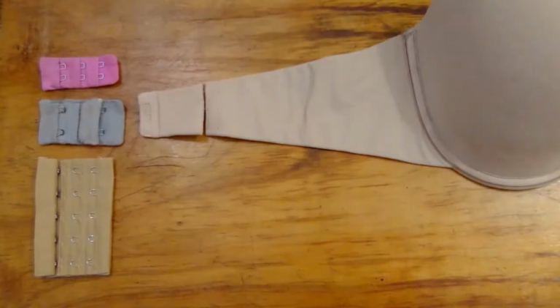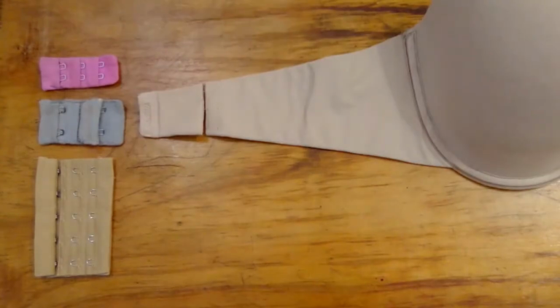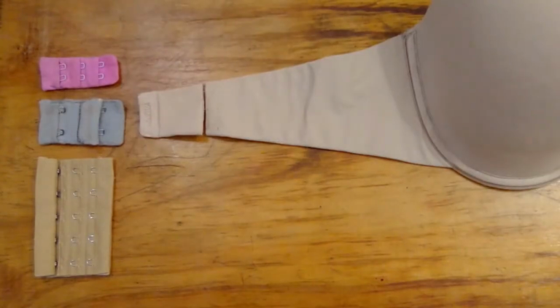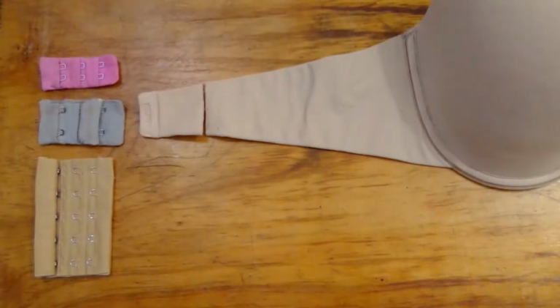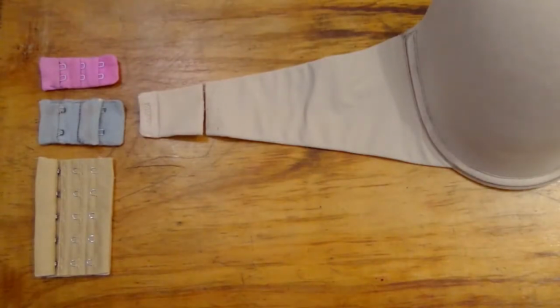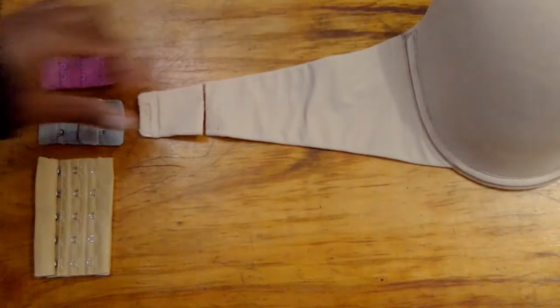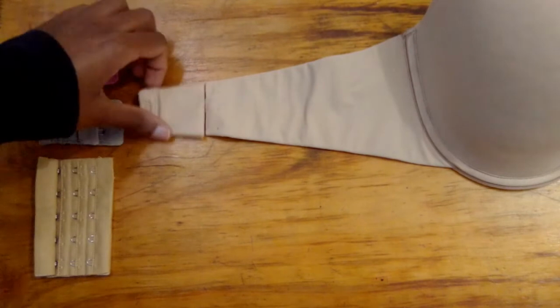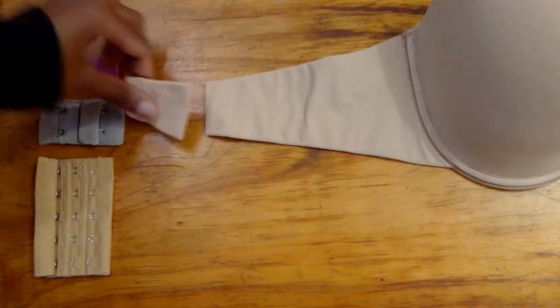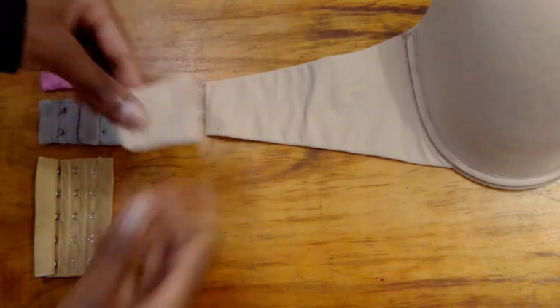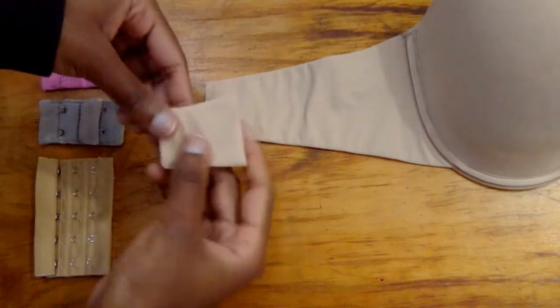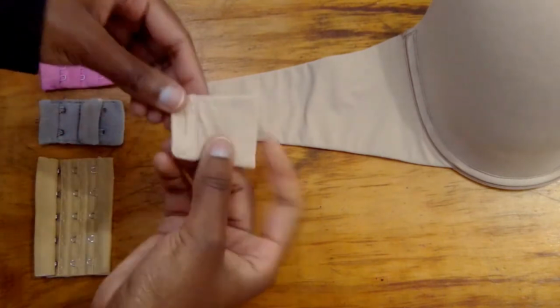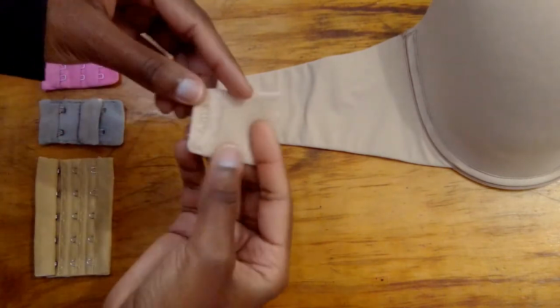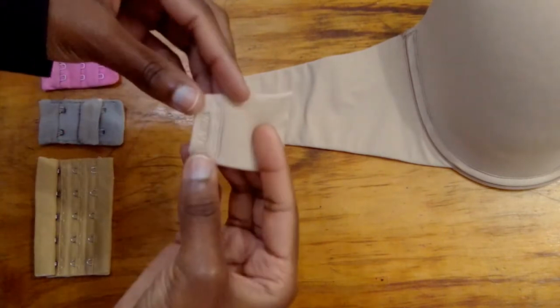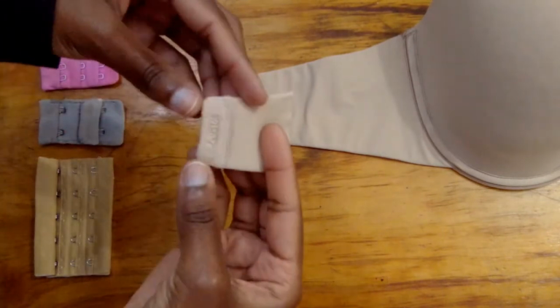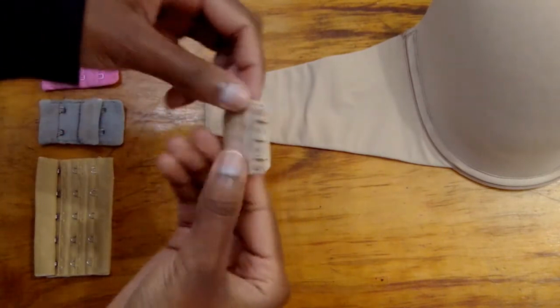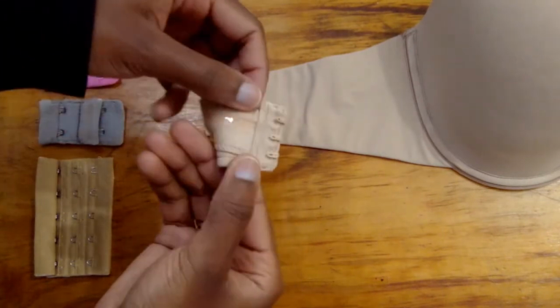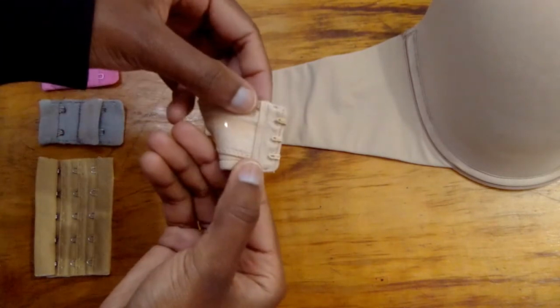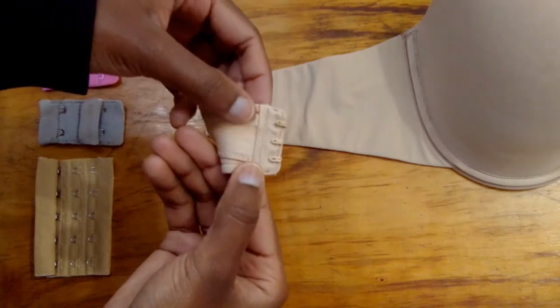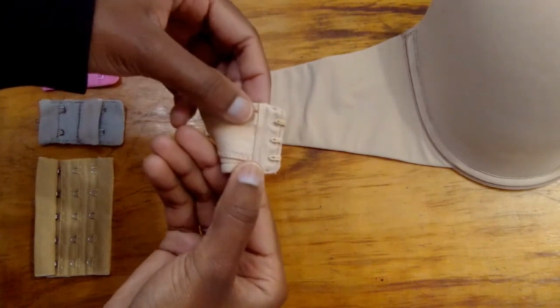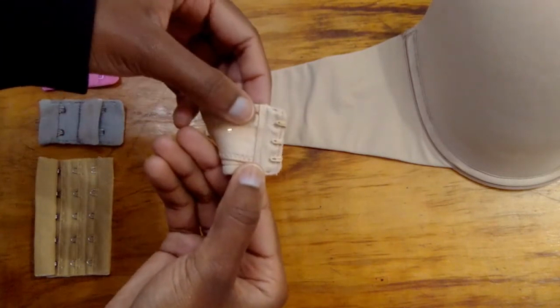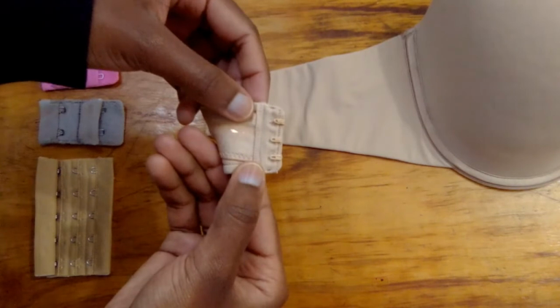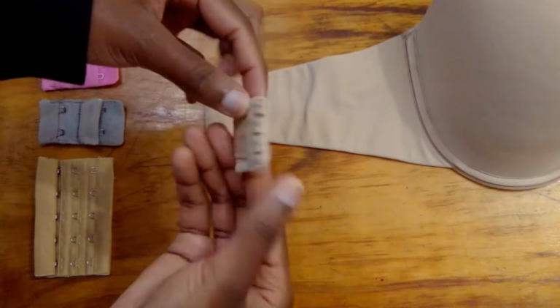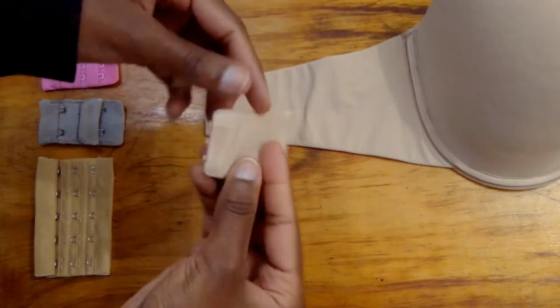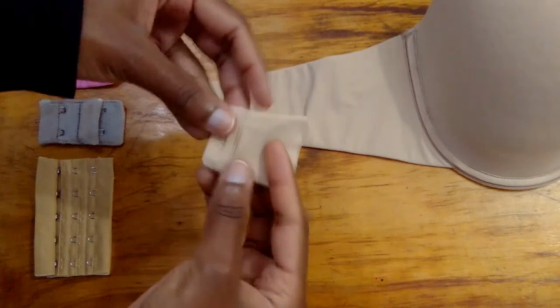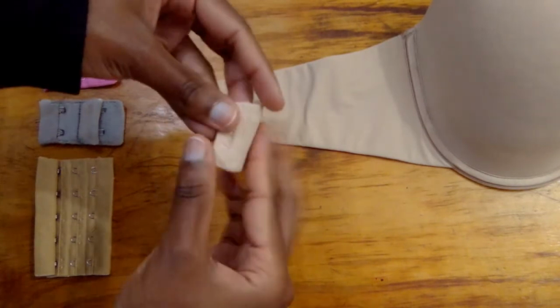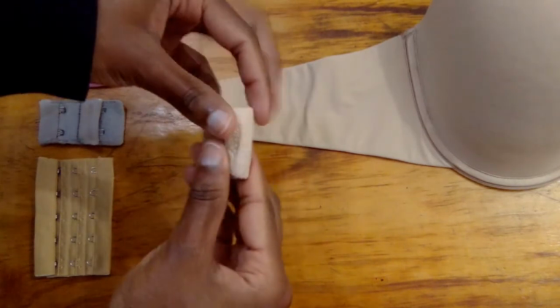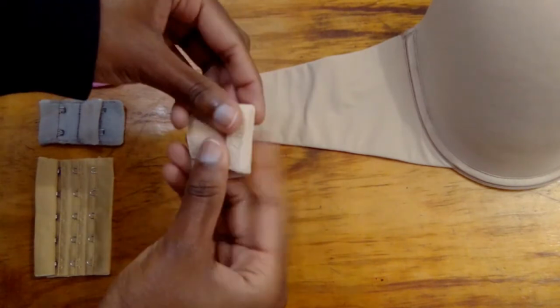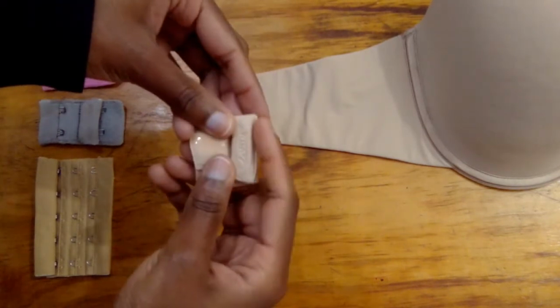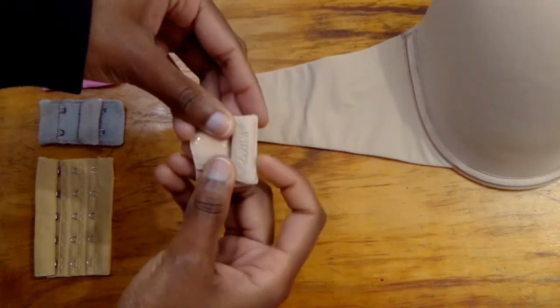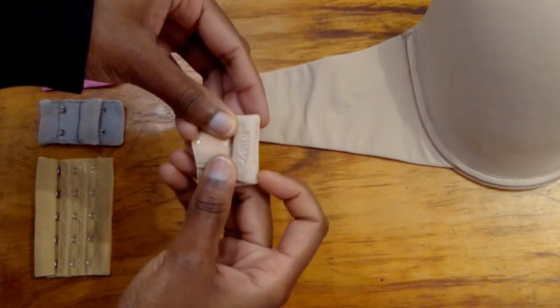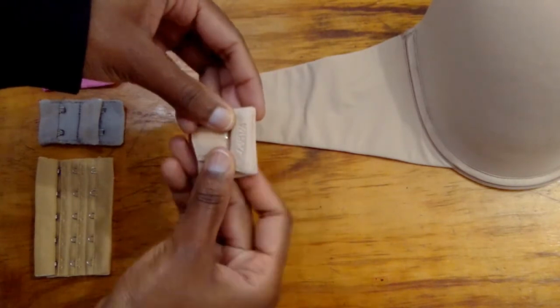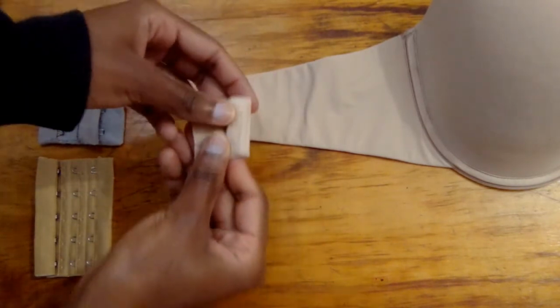And as you can see here, the hook that was on the bra is slightly shorter than the new position of the center back.